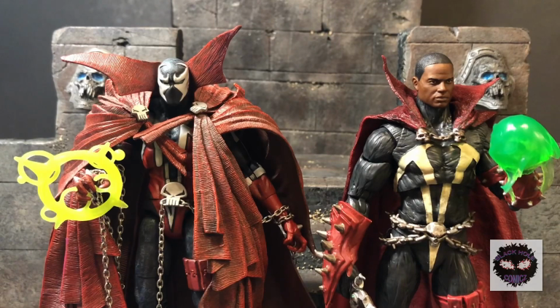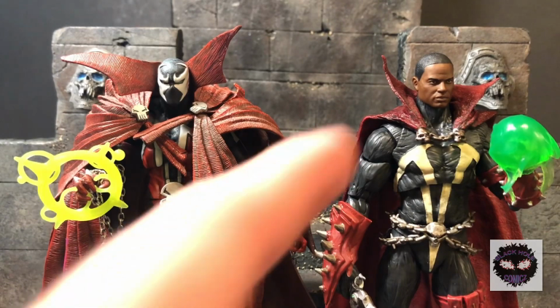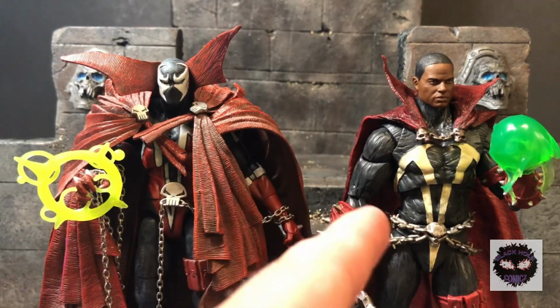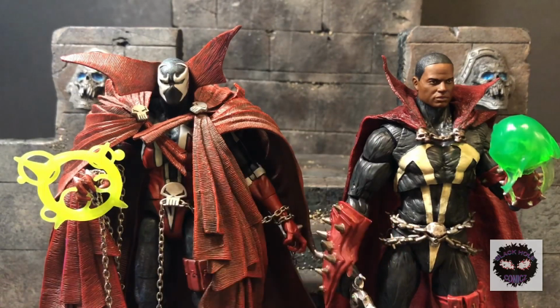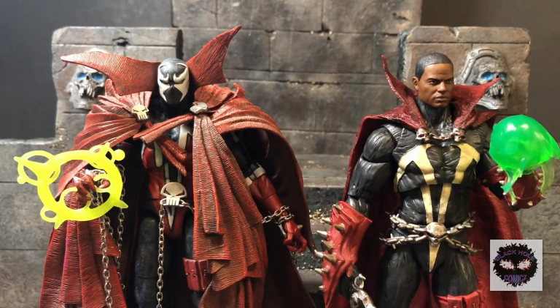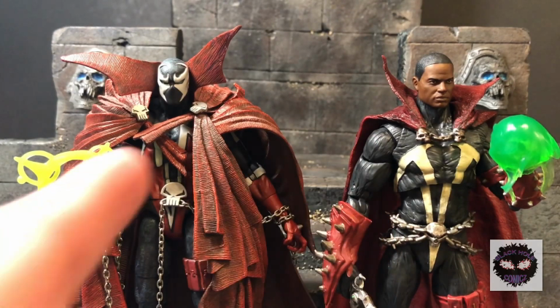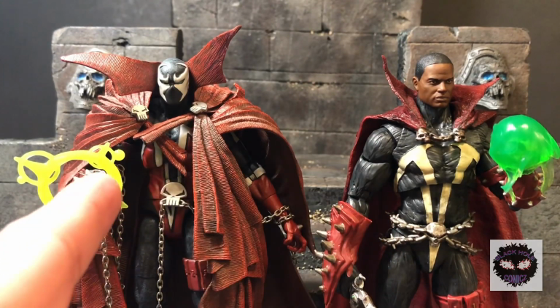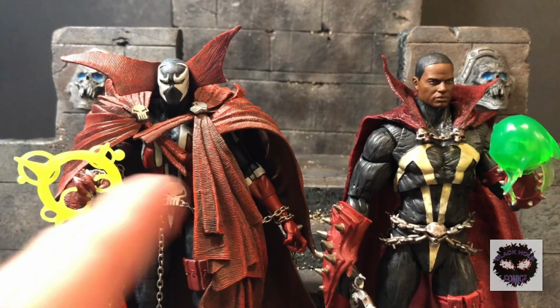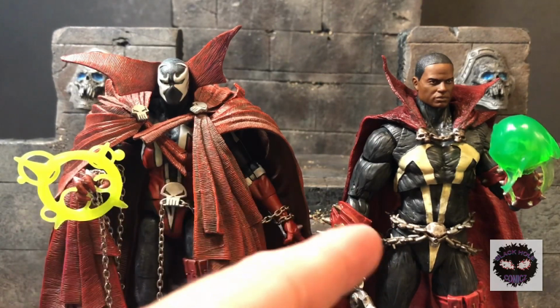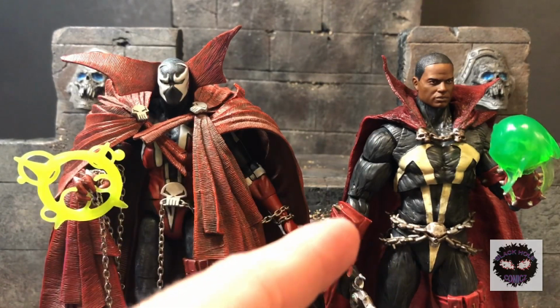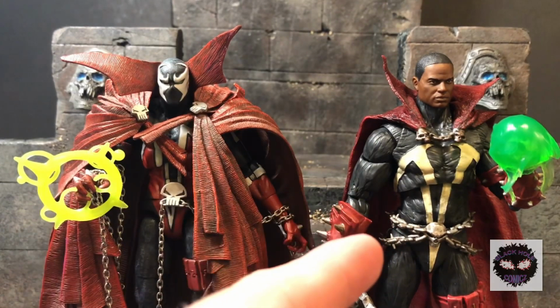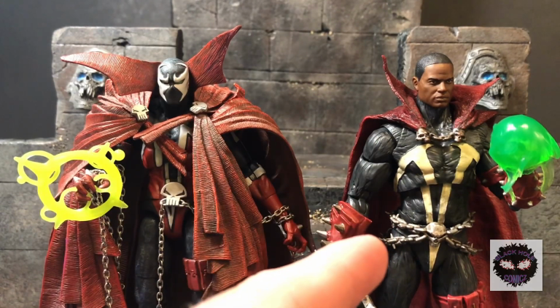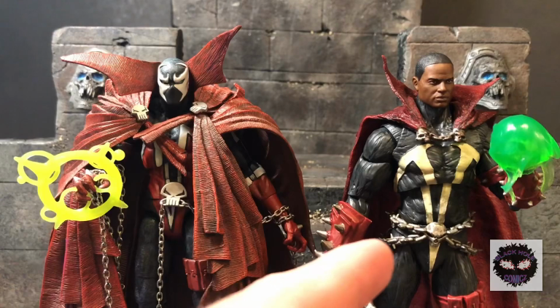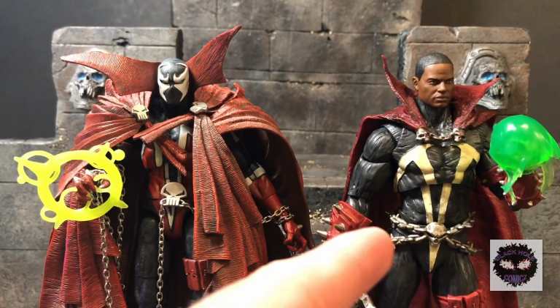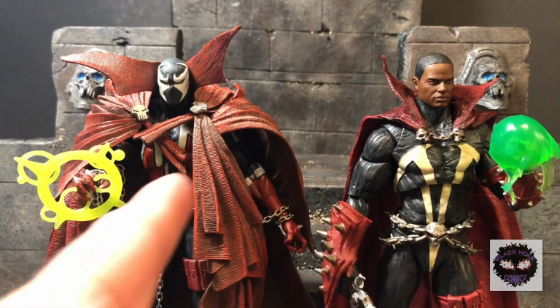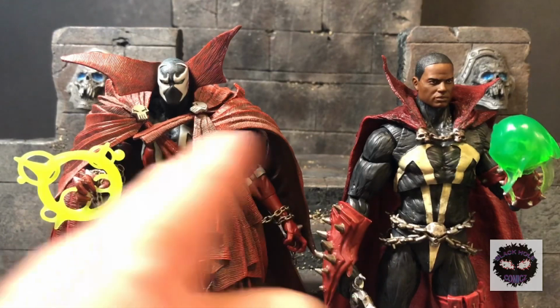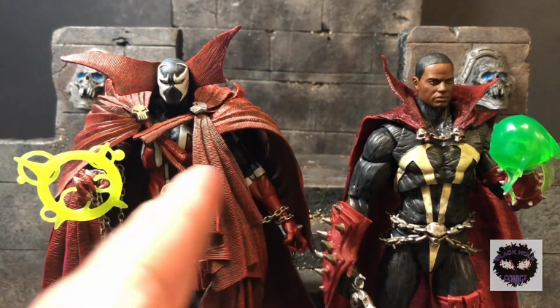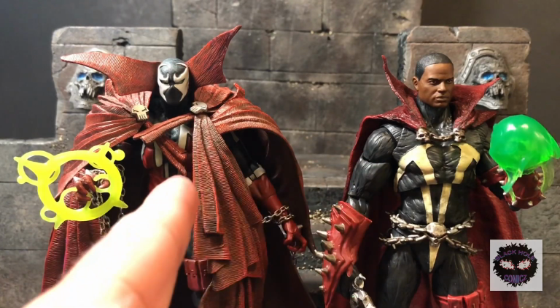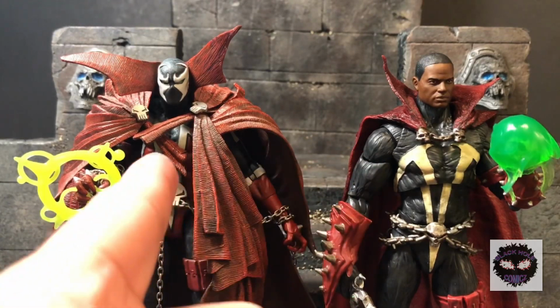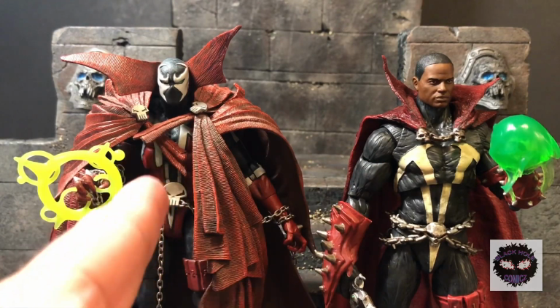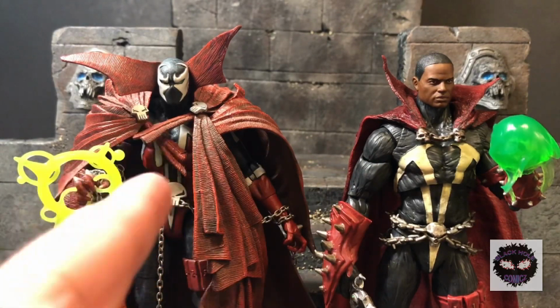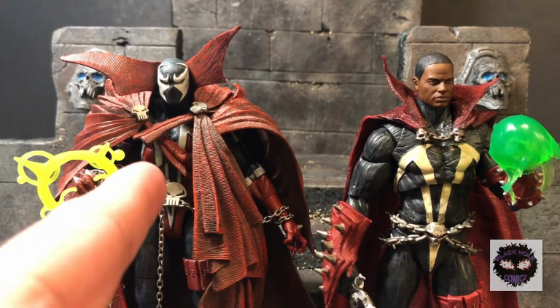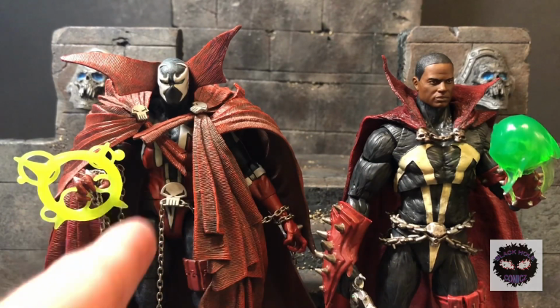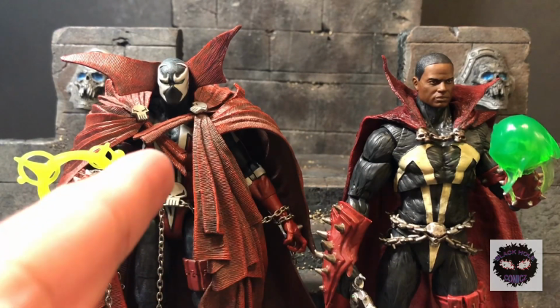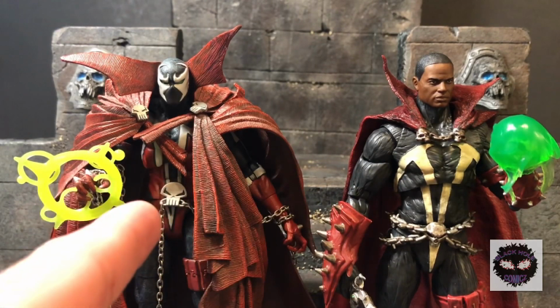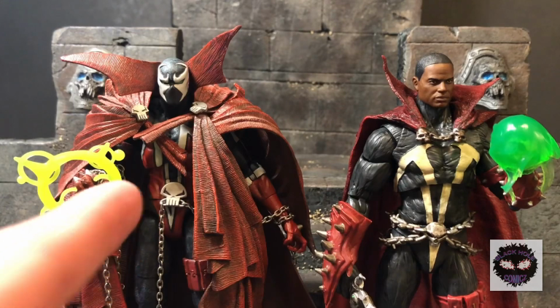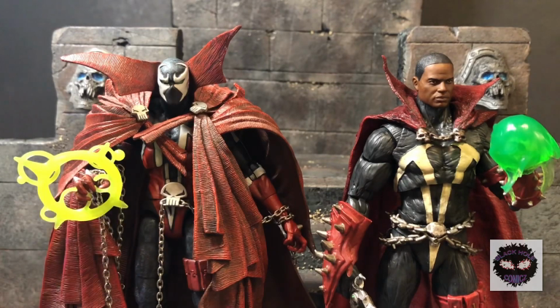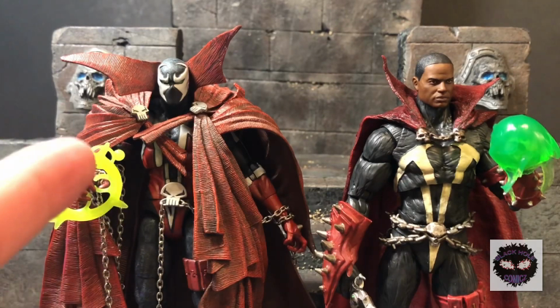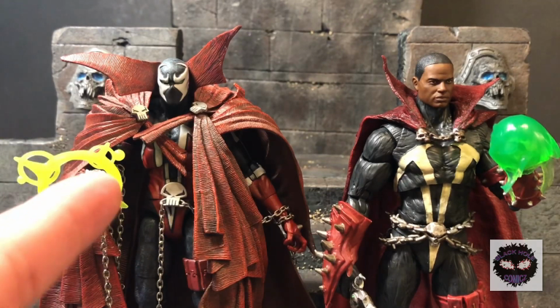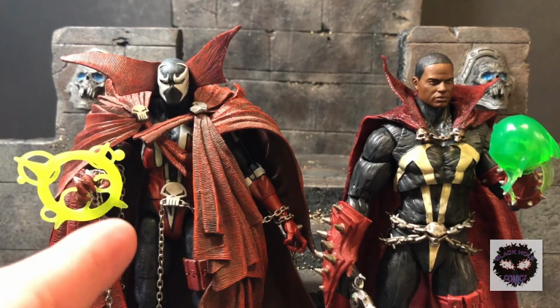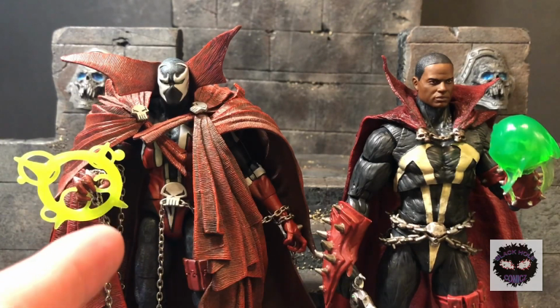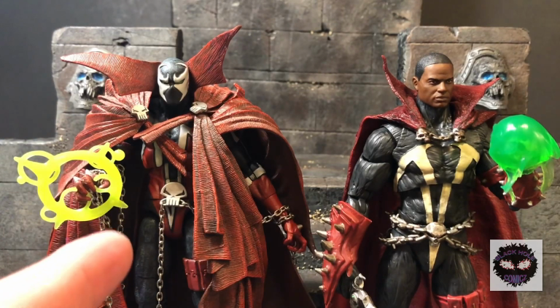I really do love this figure — it's quickly risen up and it's neck and neck with the 10th Anniversary figure, because that one will always have a special place in my heart. It's definitely the unicorn of my collection.